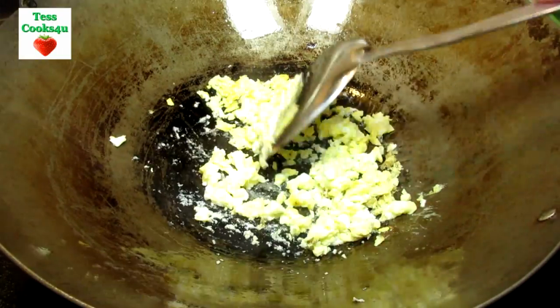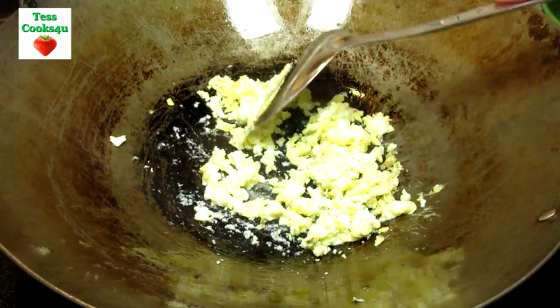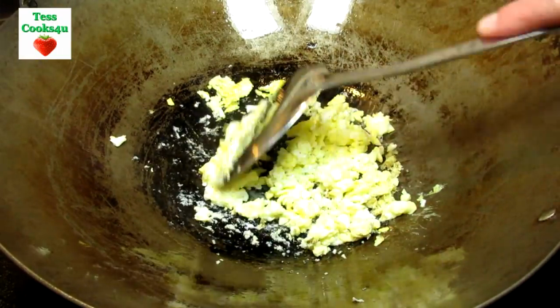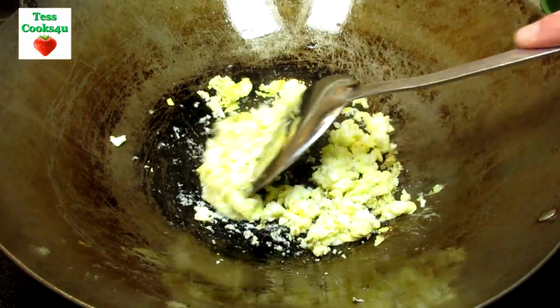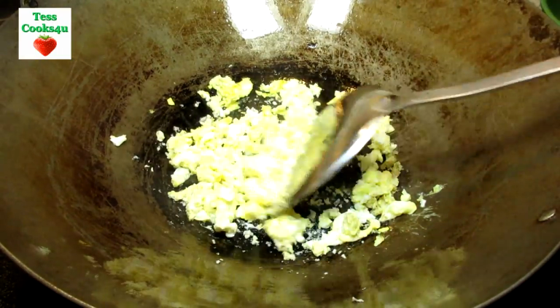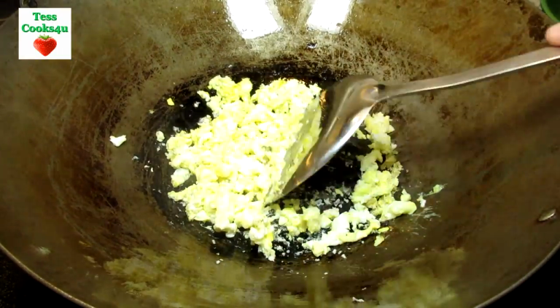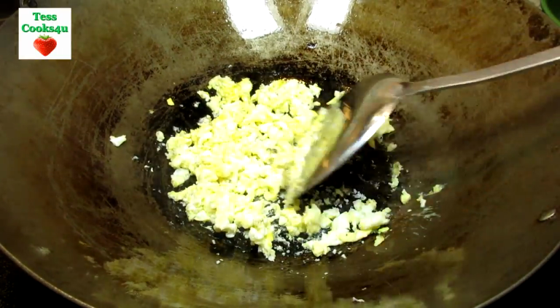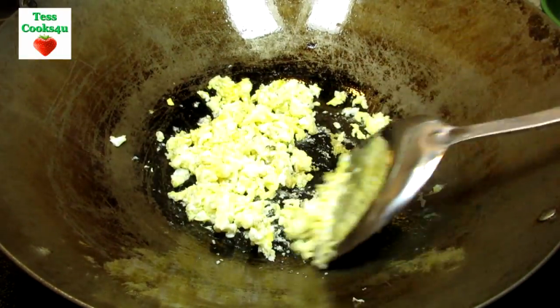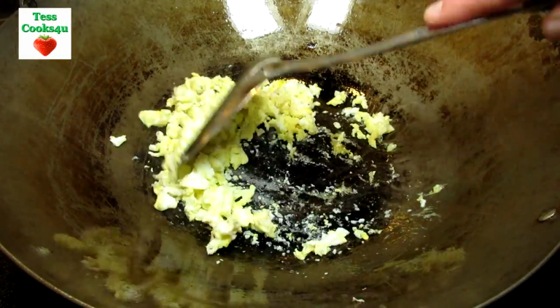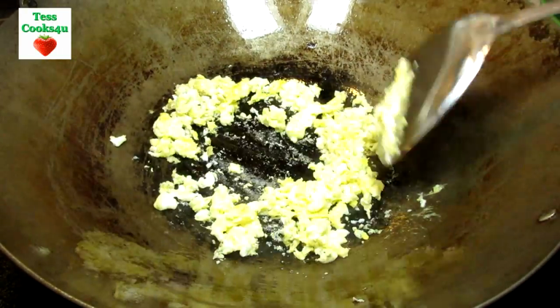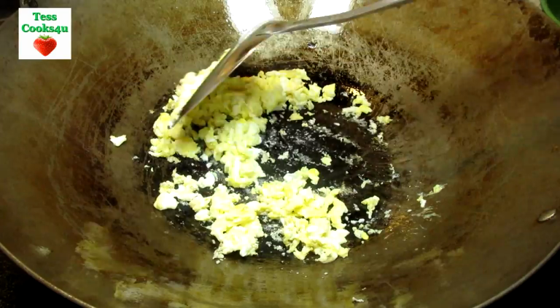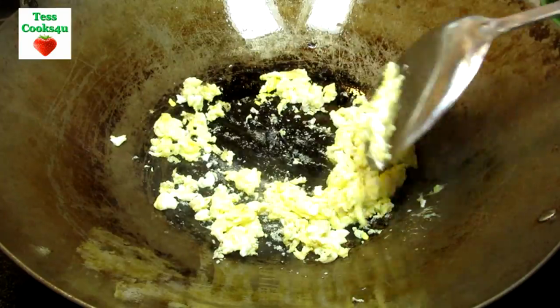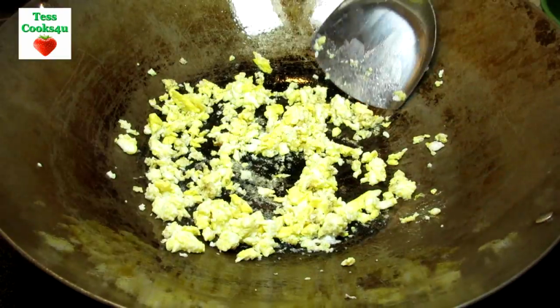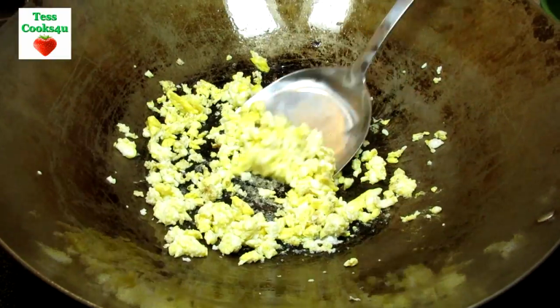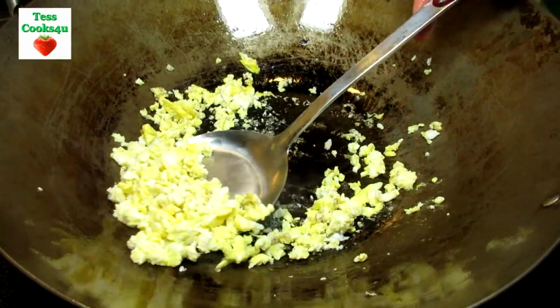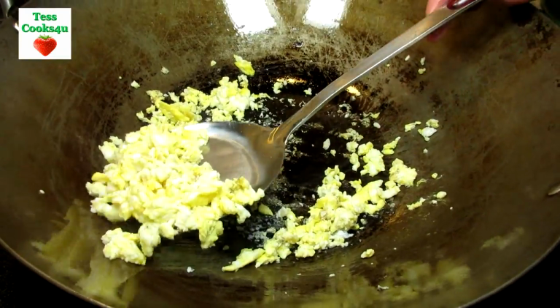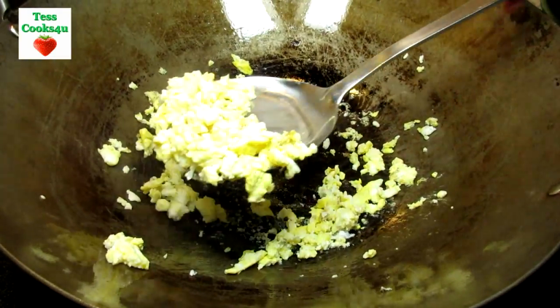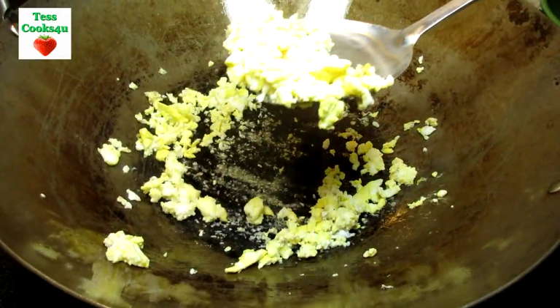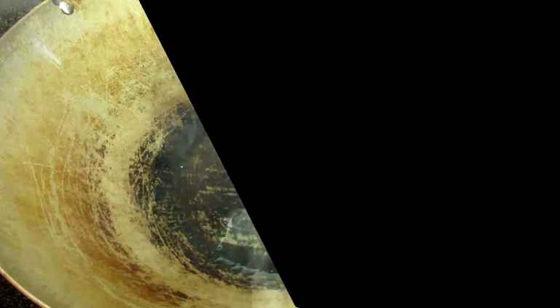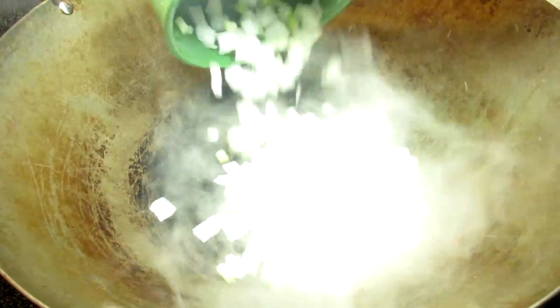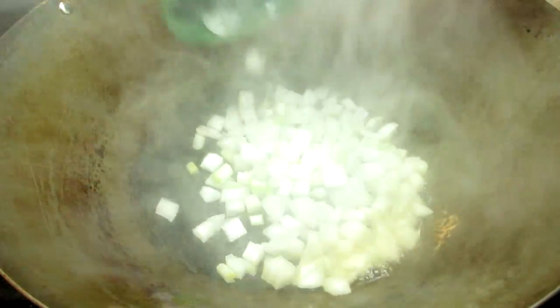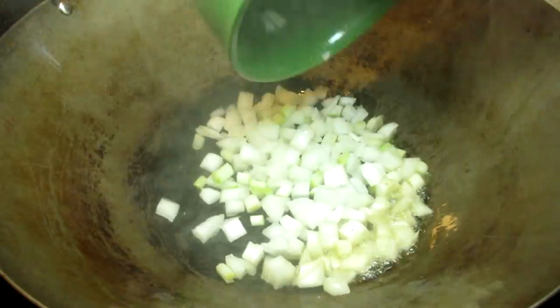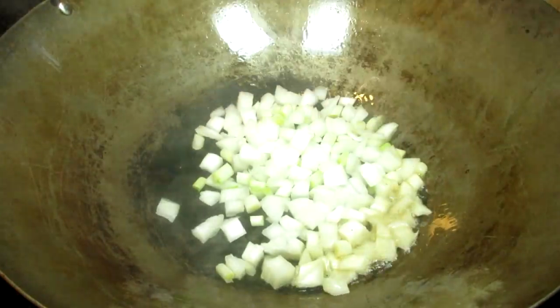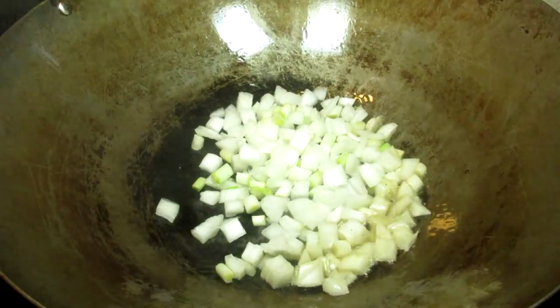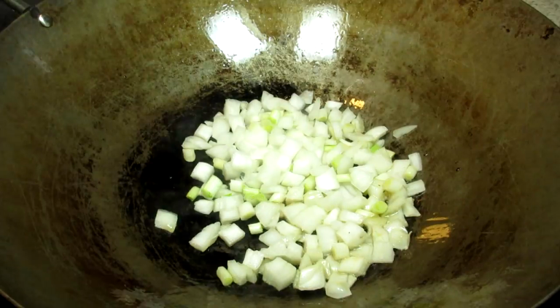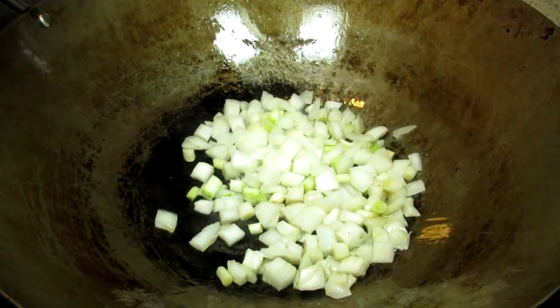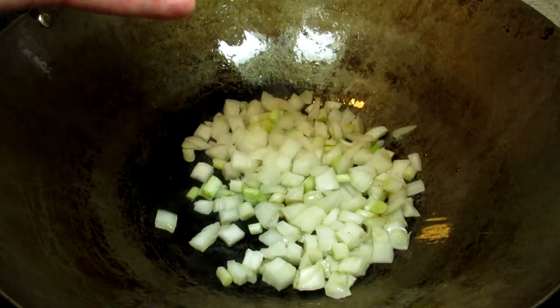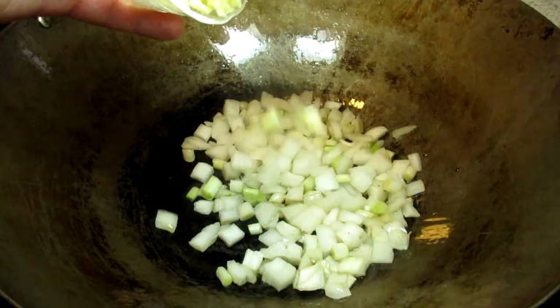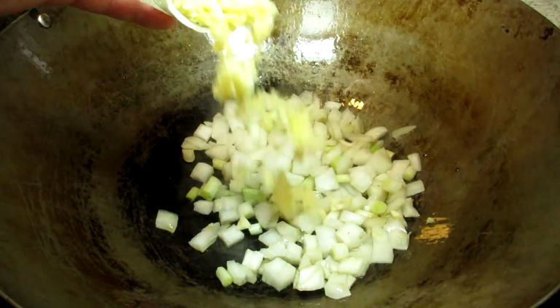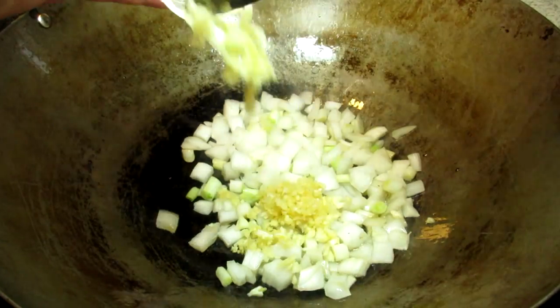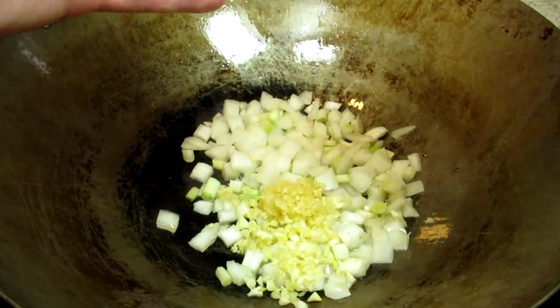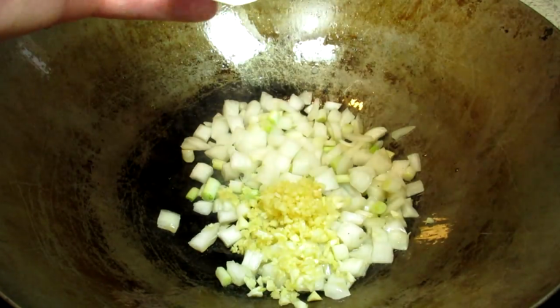Just a reminder that you'll be able to find this recipe and the list of ingredients in the show more section below. Also, this is a stir-fry and you want to have everything prepped and ready before cooking, as this goes quickly.